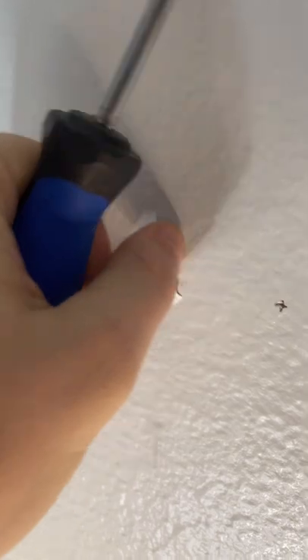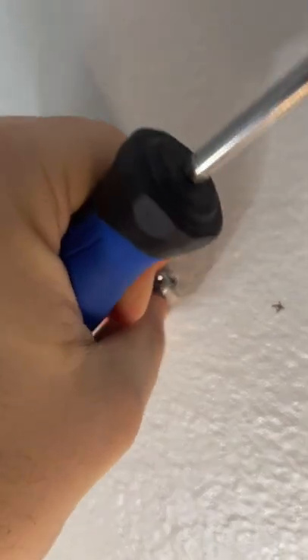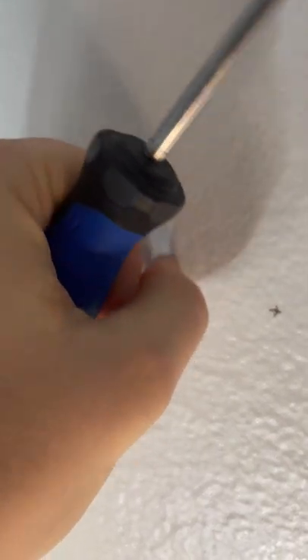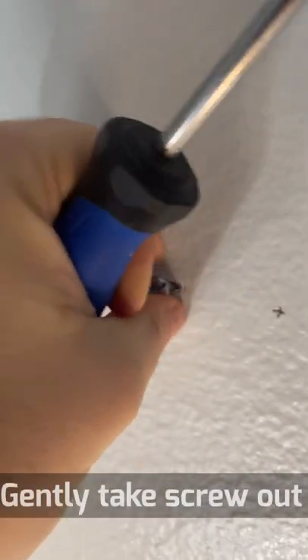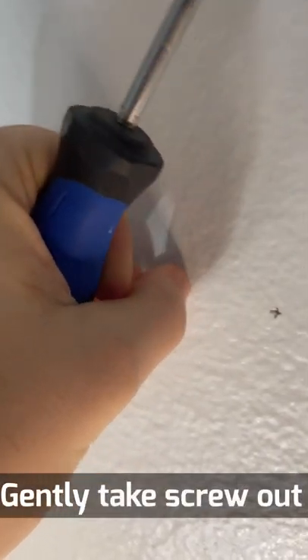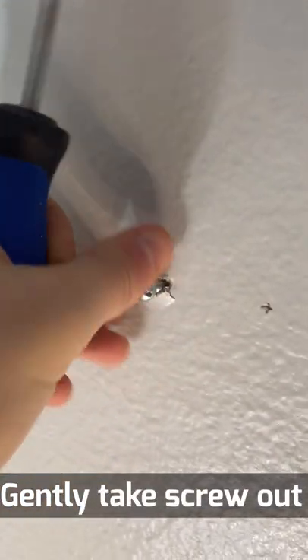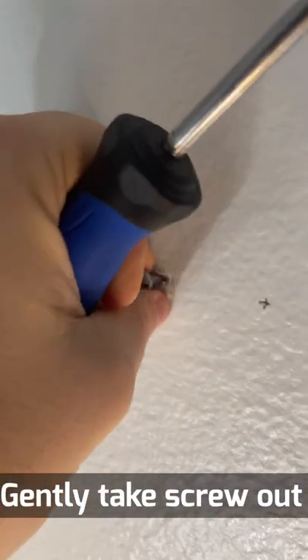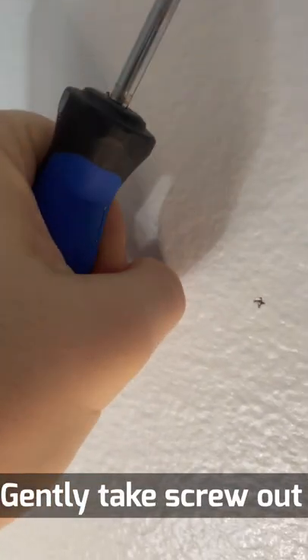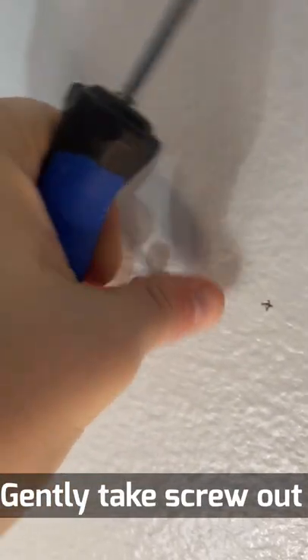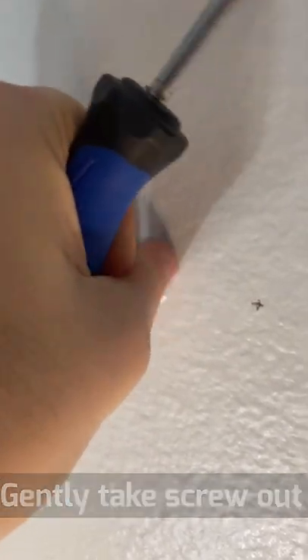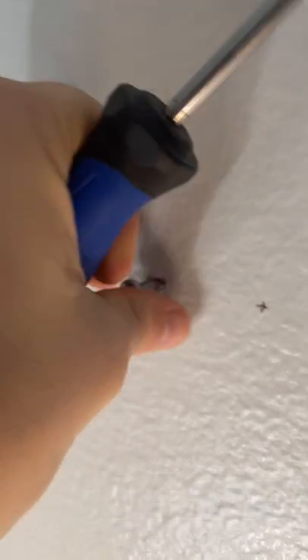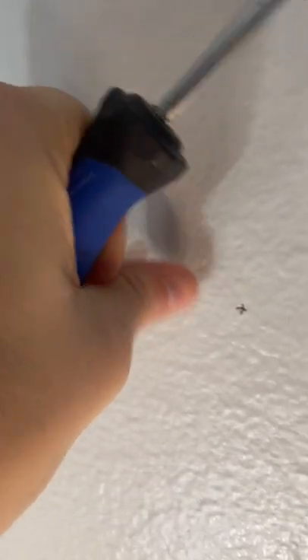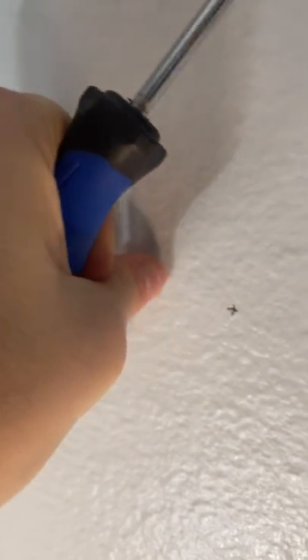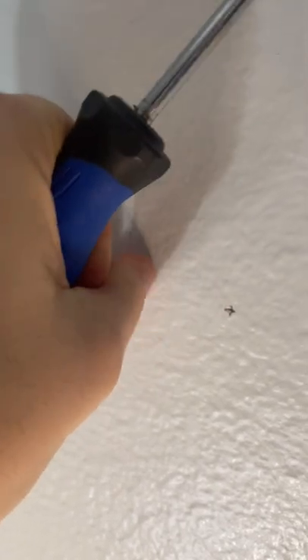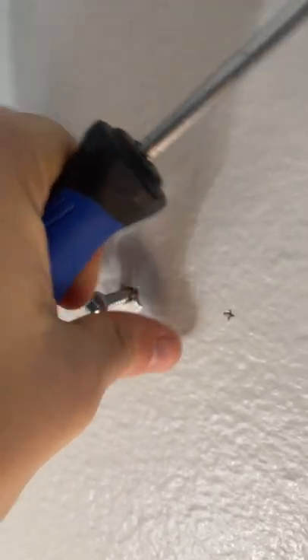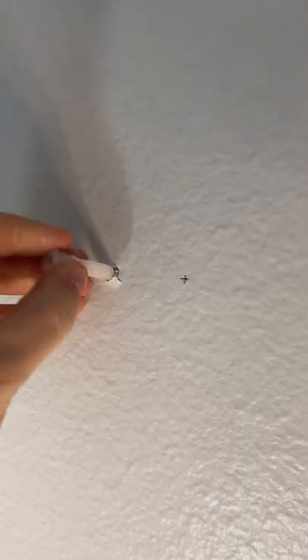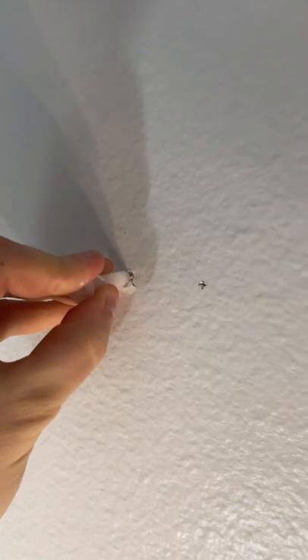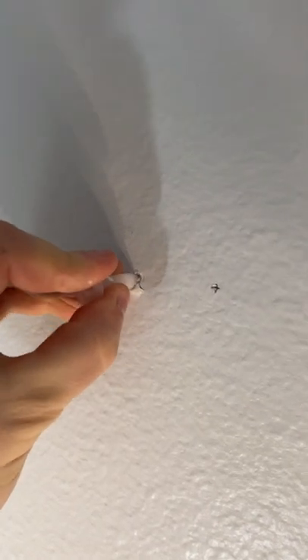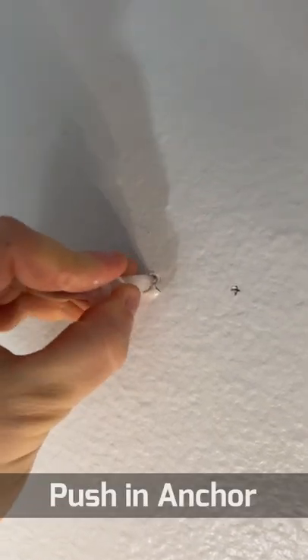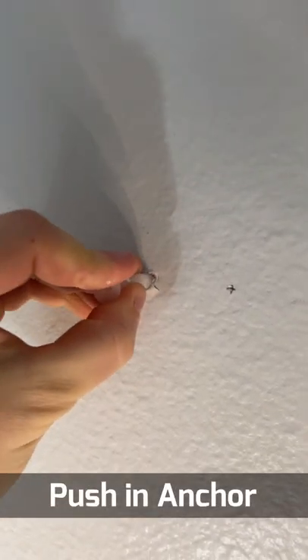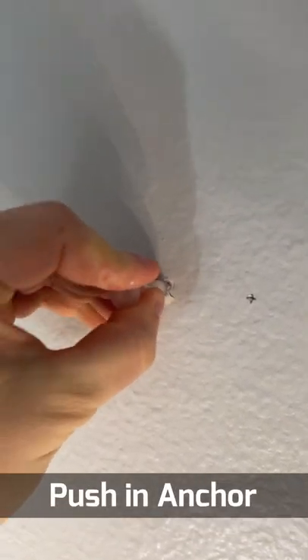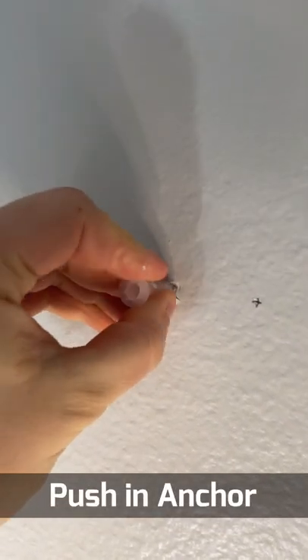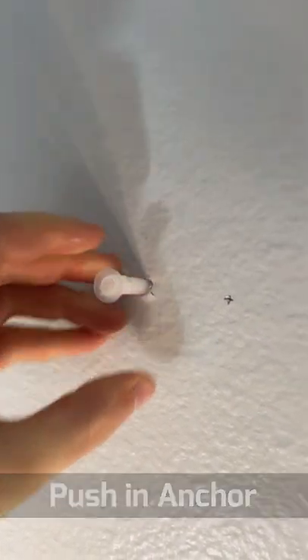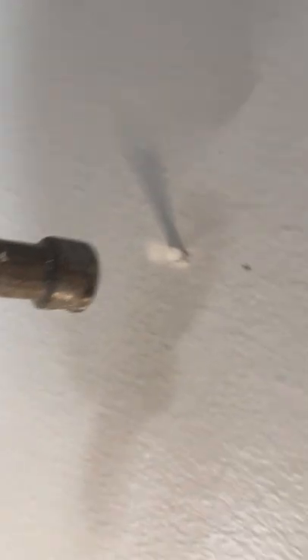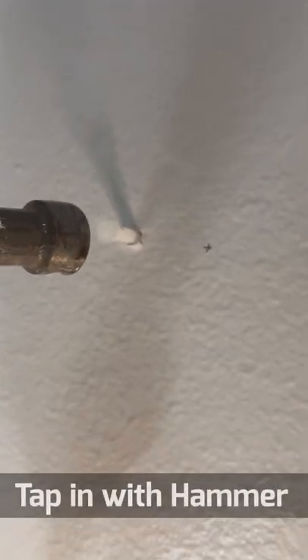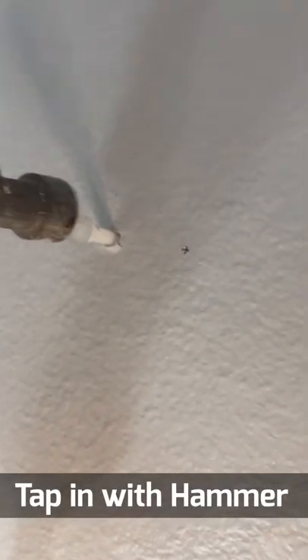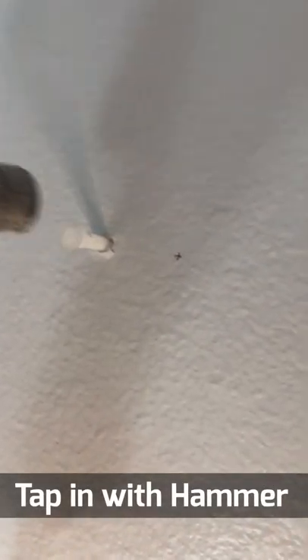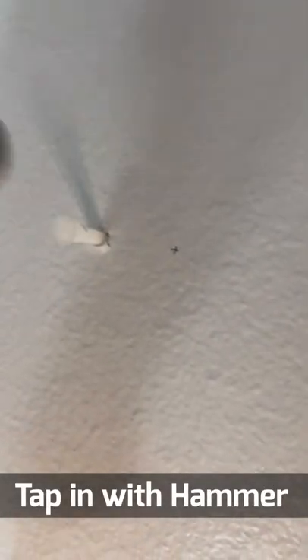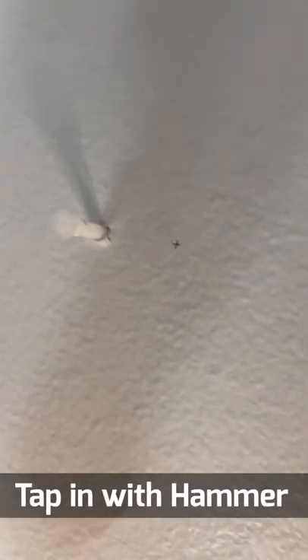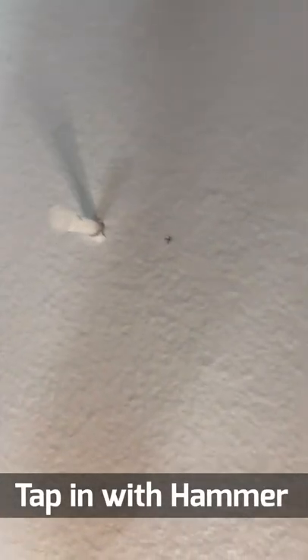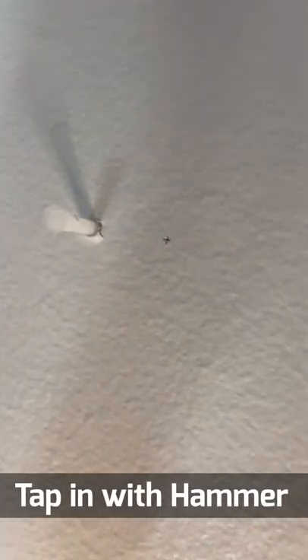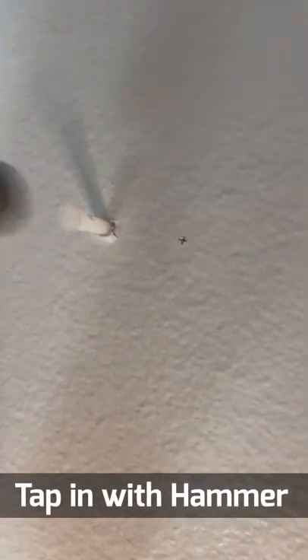Once we have that installed, we're going to go ahead and back that screw out very gently so we don't damage the wall, and once that's out we're going to push in the new drywall anchor body itself. We can tap that in with a hammer just to get a little more force behind it, very gently, to make sure we're not going to damage anything.